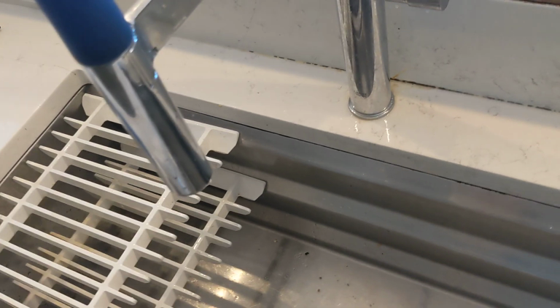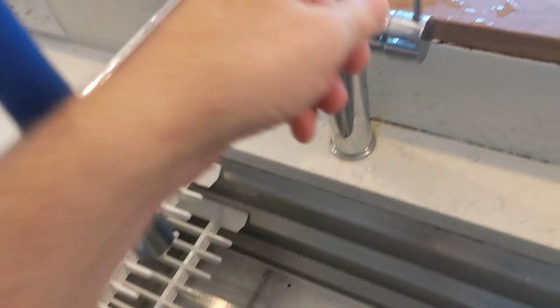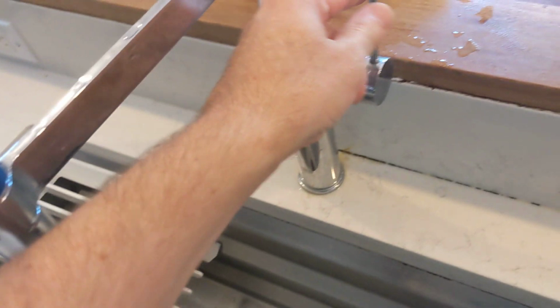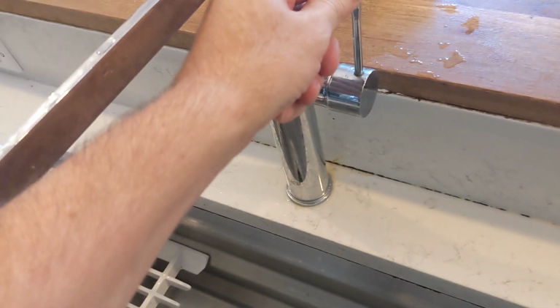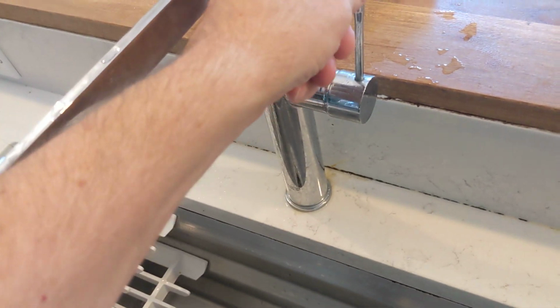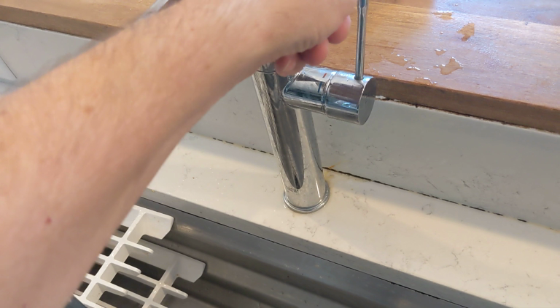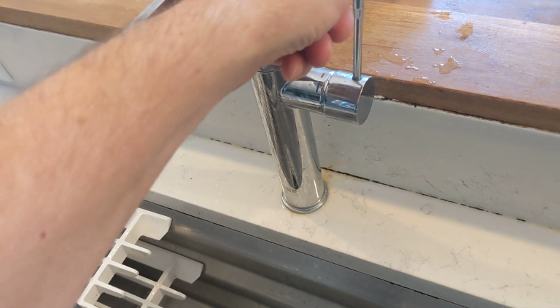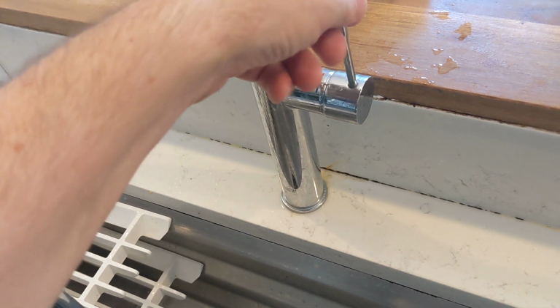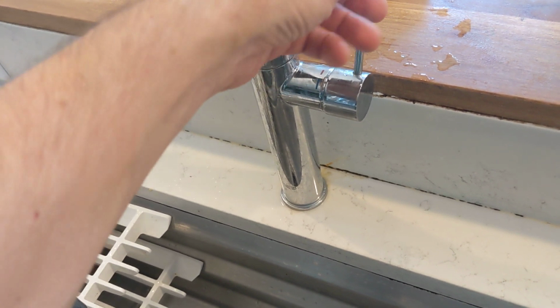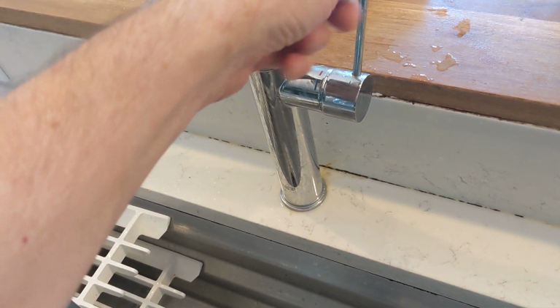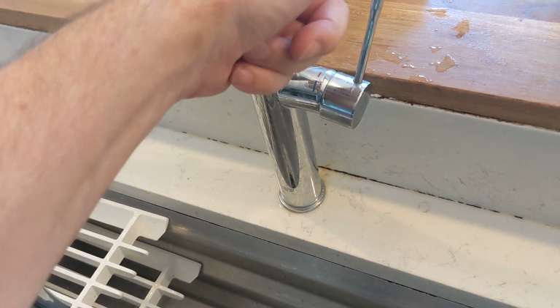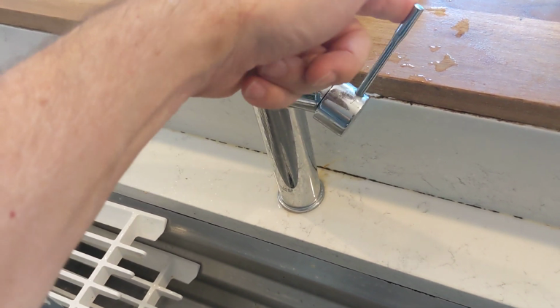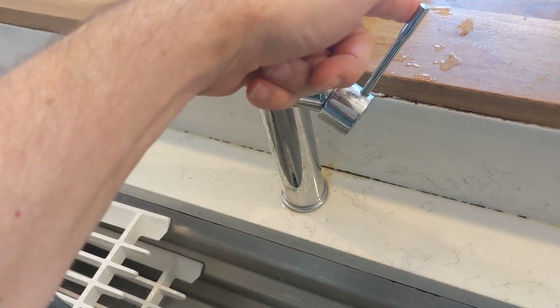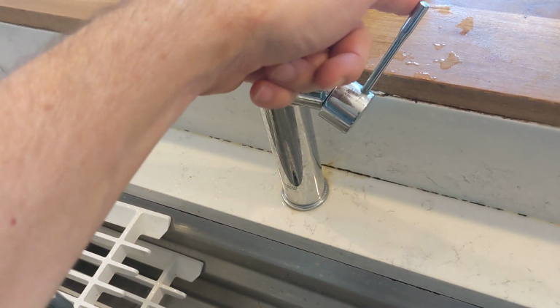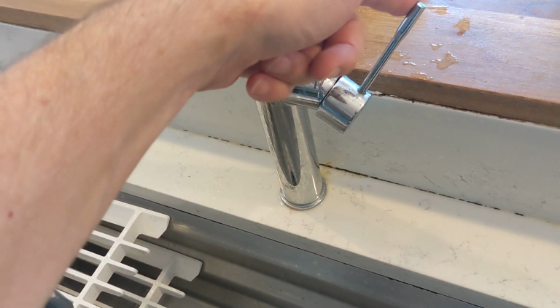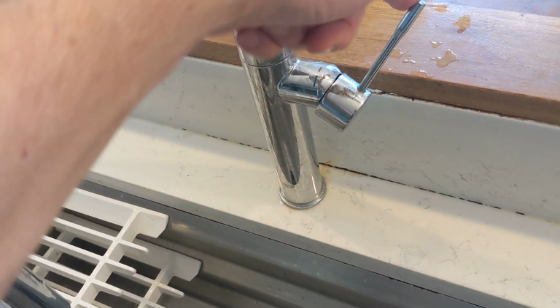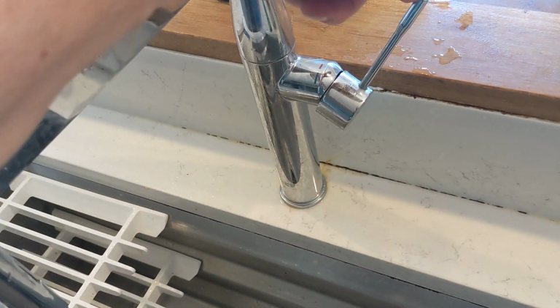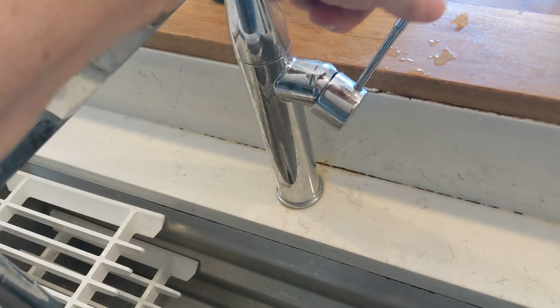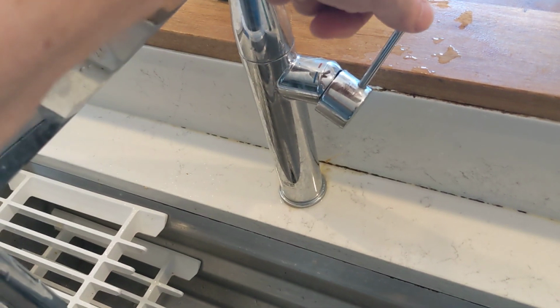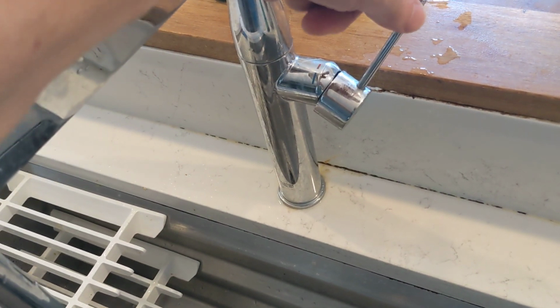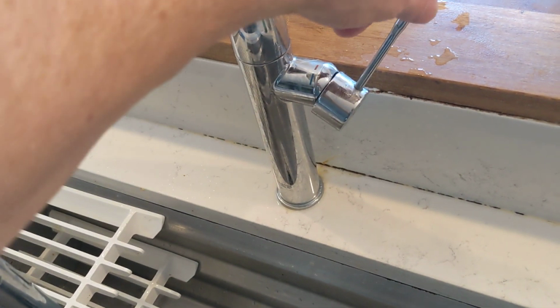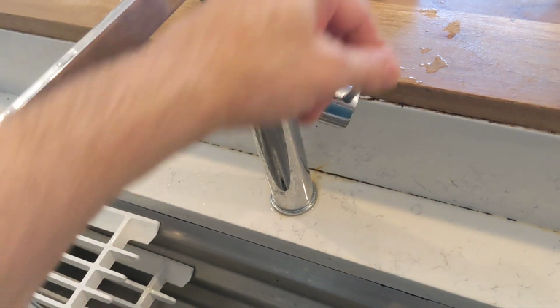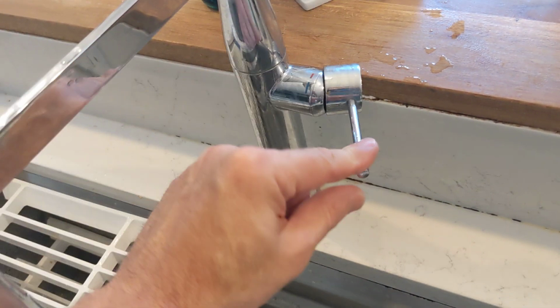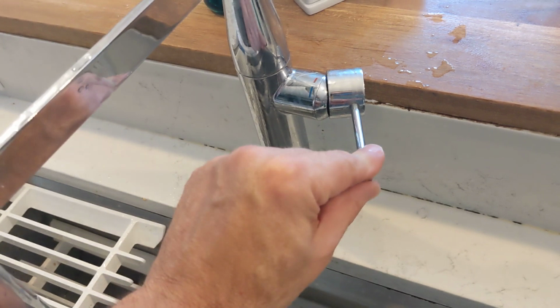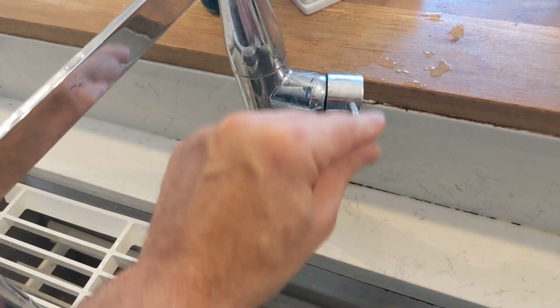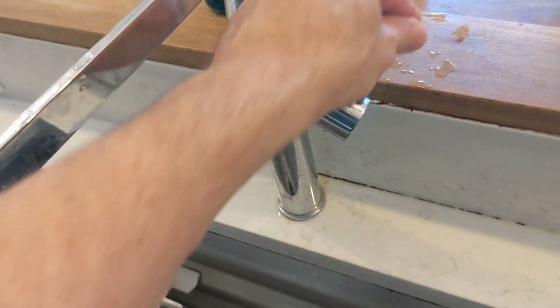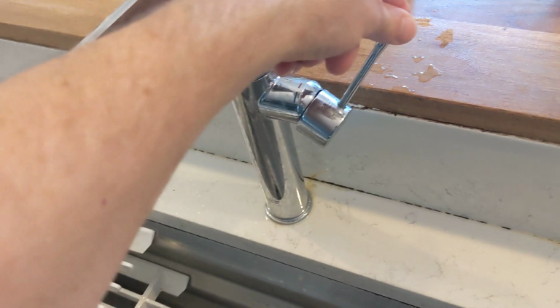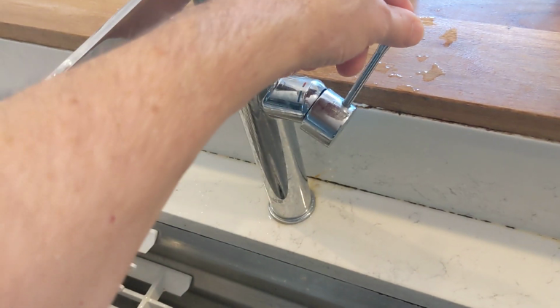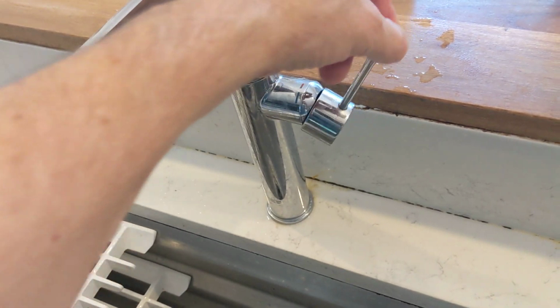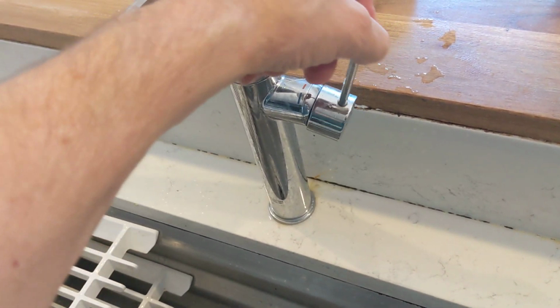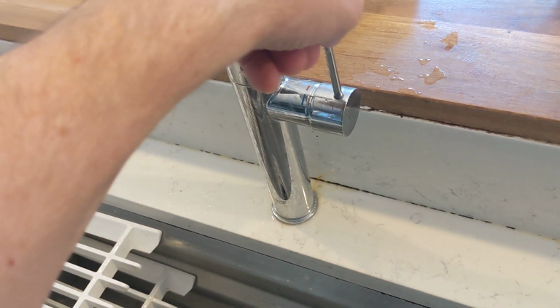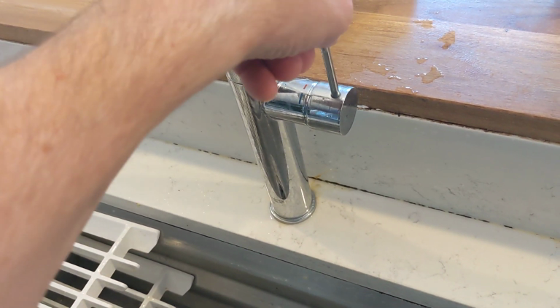Single lever control, which is all the thing now — who has a double lever control? Hot, cold, all the usual stuff going on here.